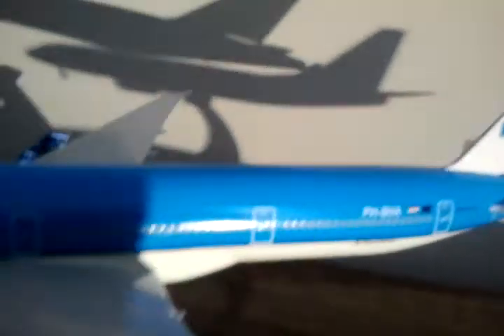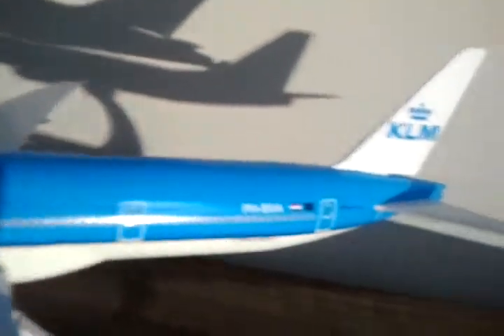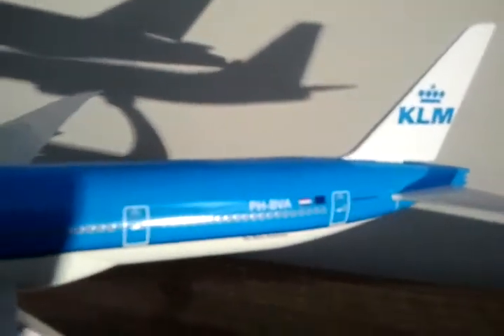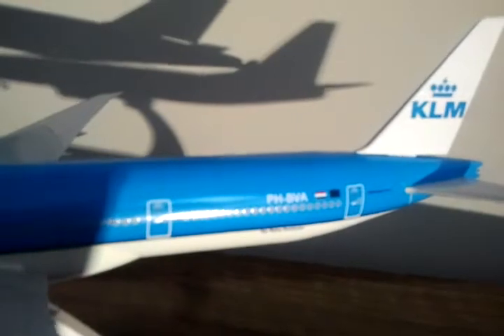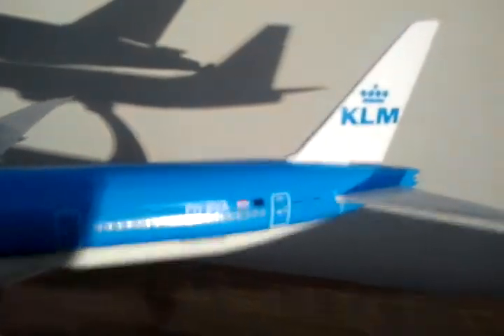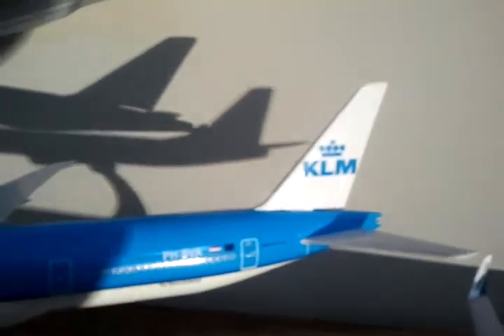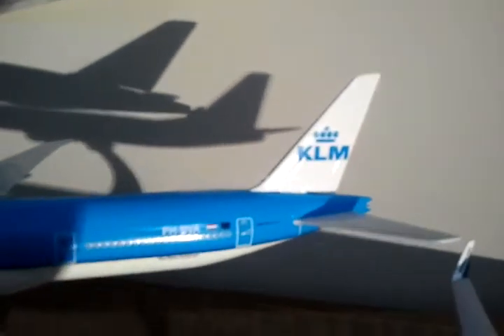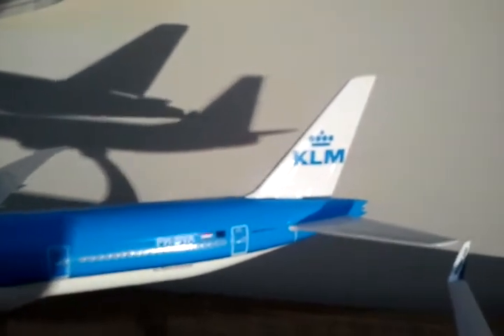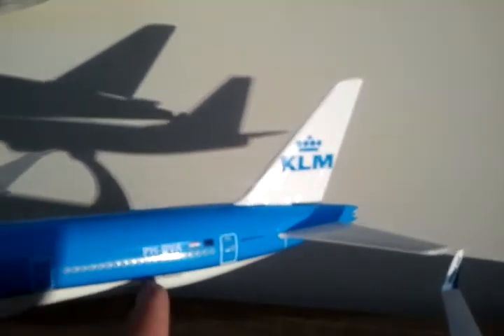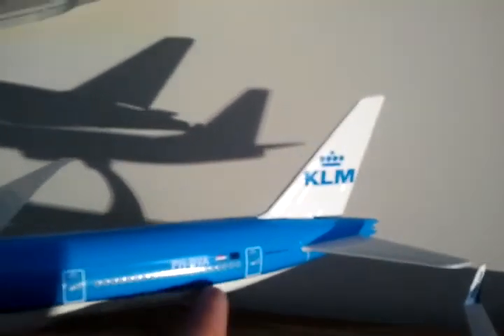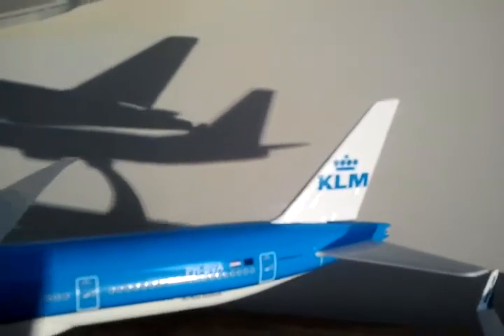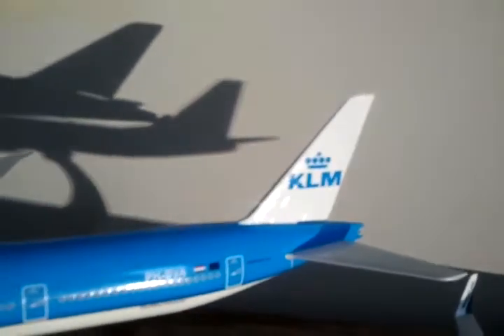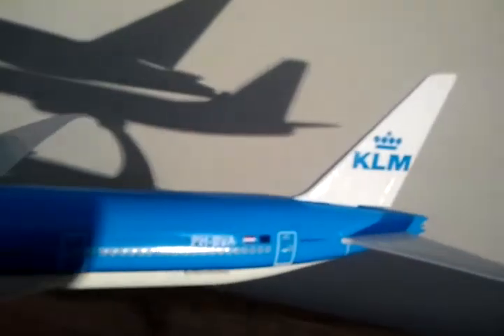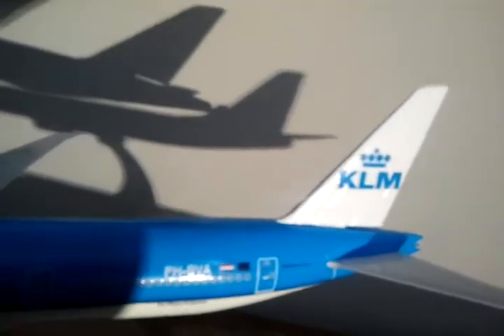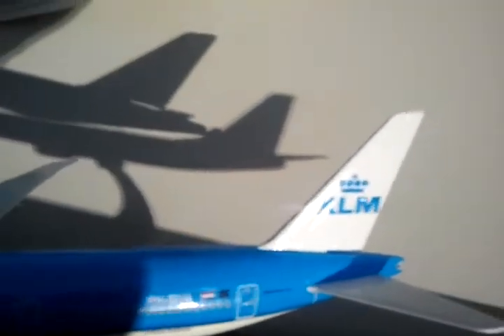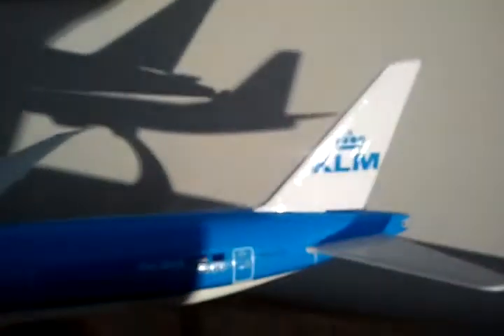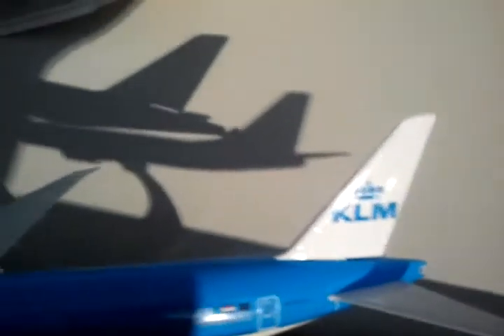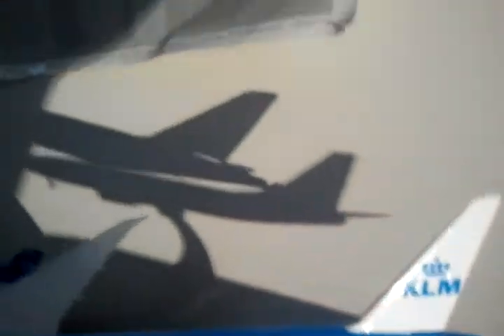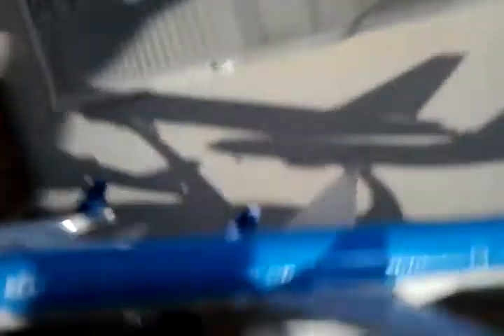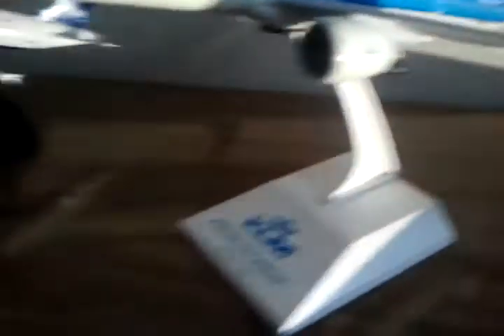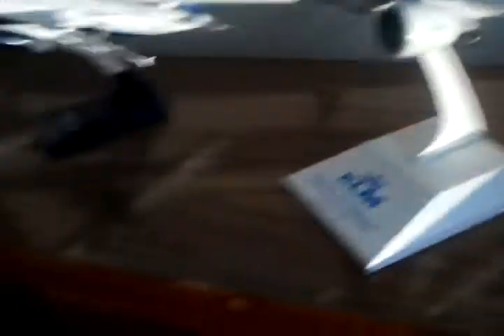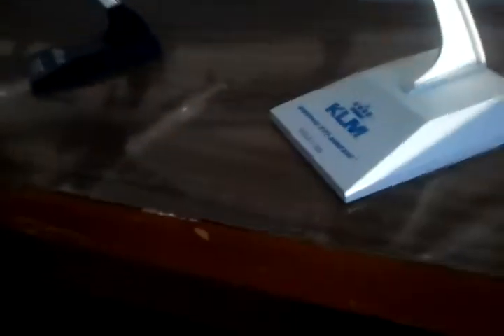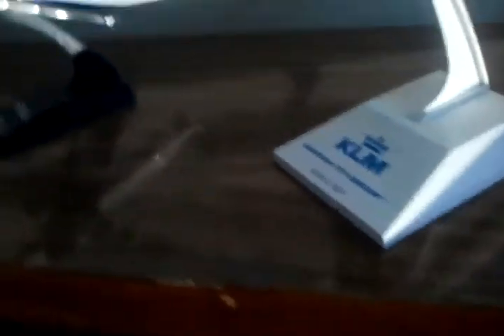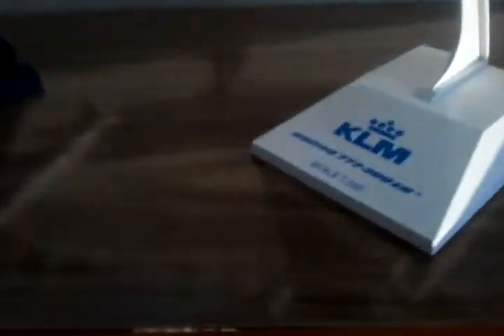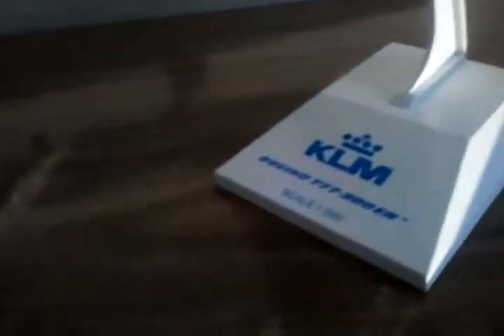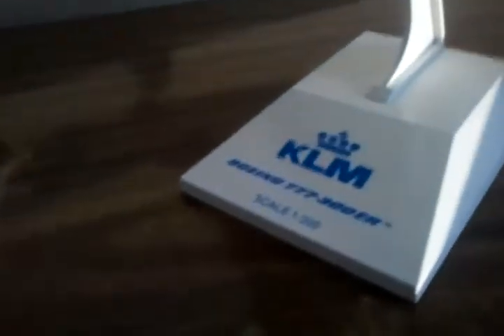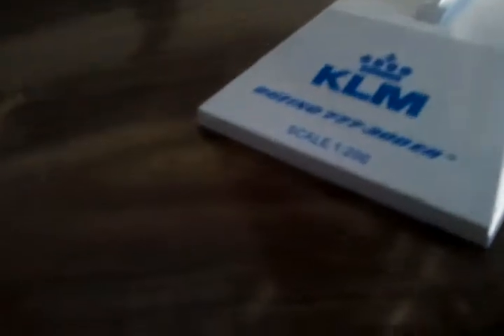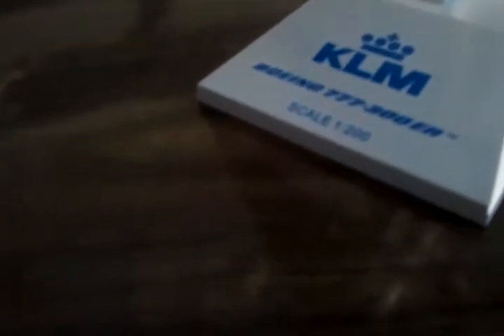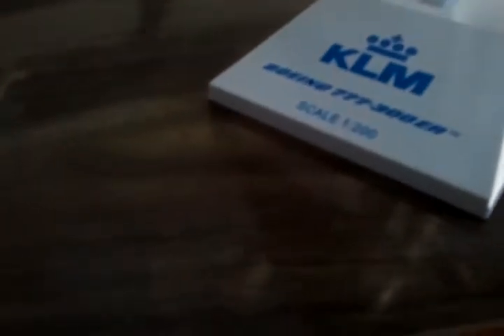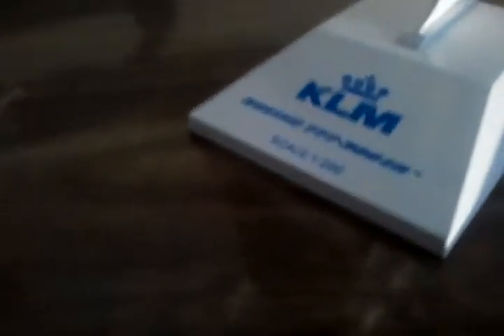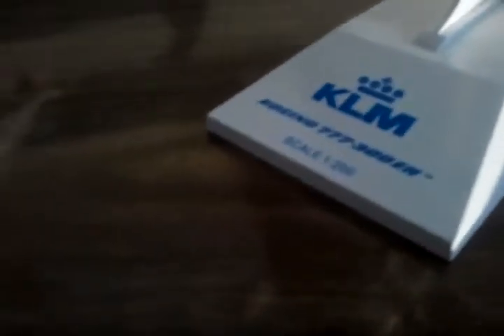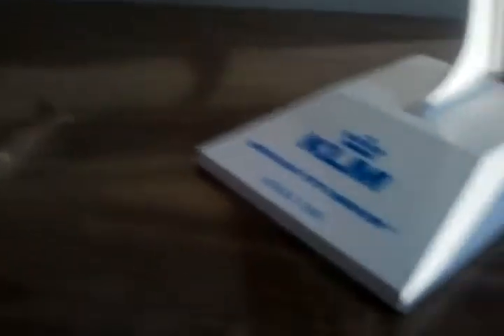There's the Dutch flag and the European flag, and then the Flying Dutchman right there. The stand is actually quite large. It's 1:200 scale.